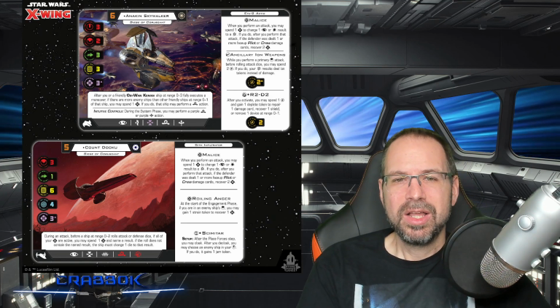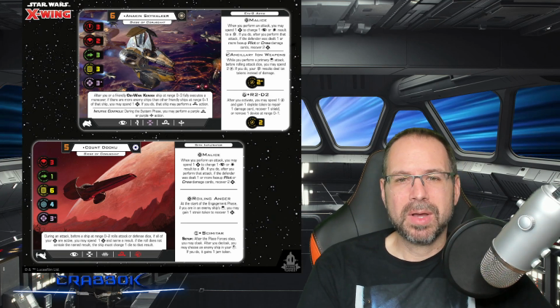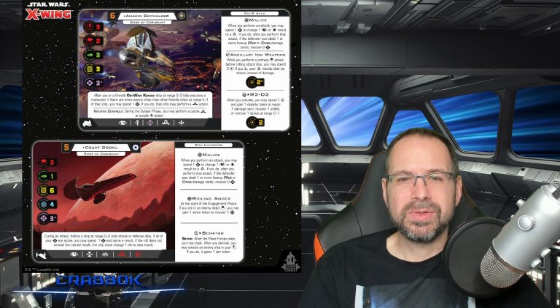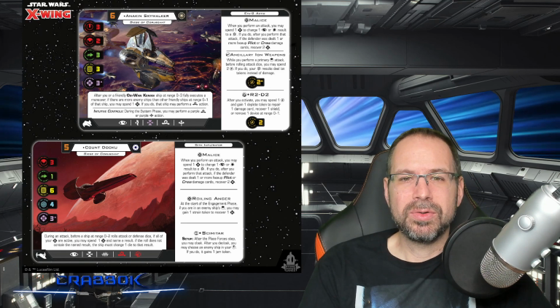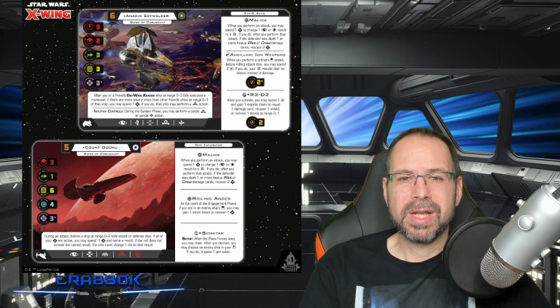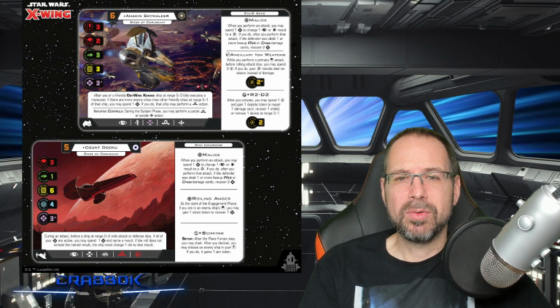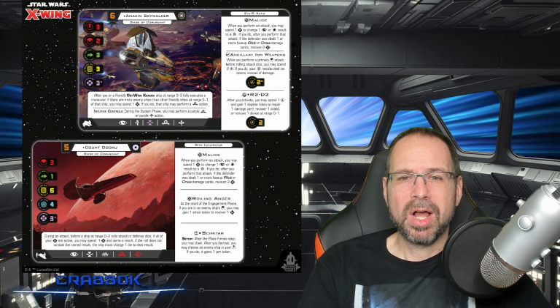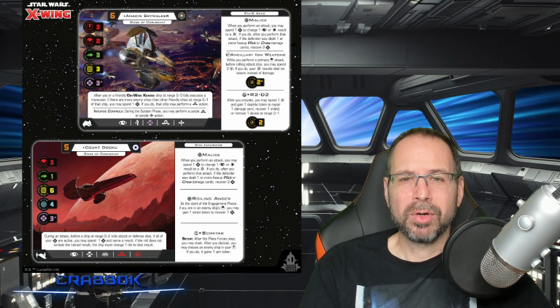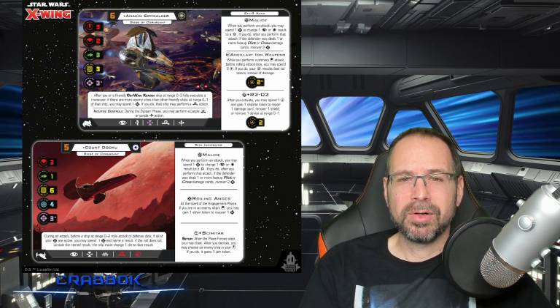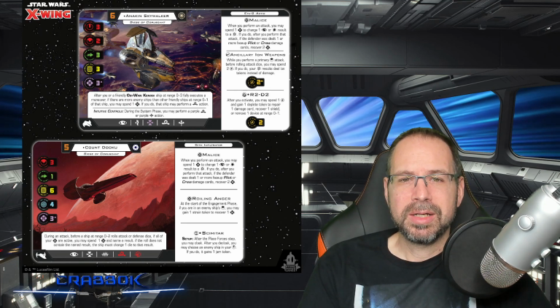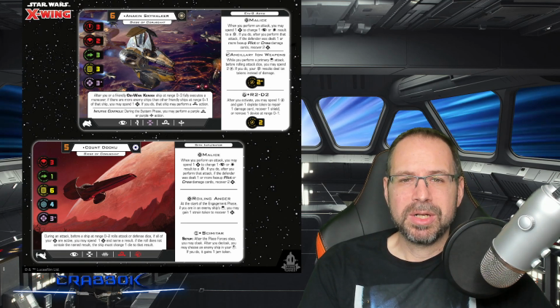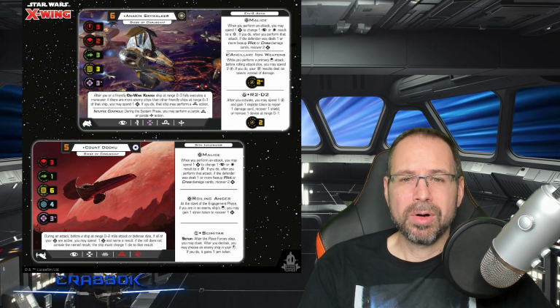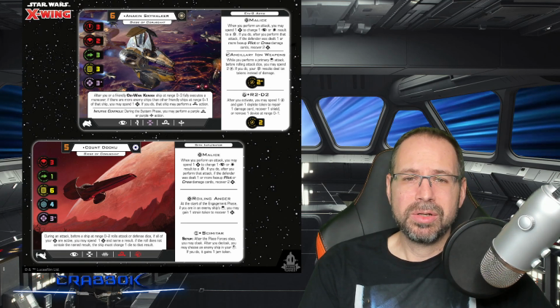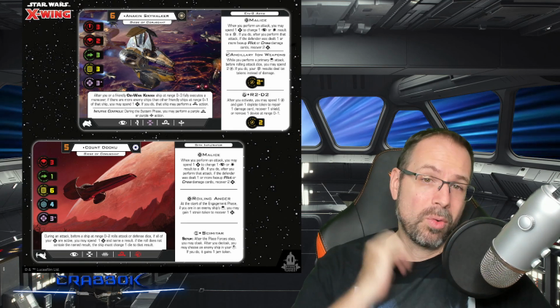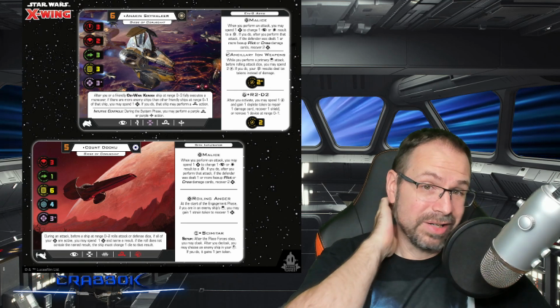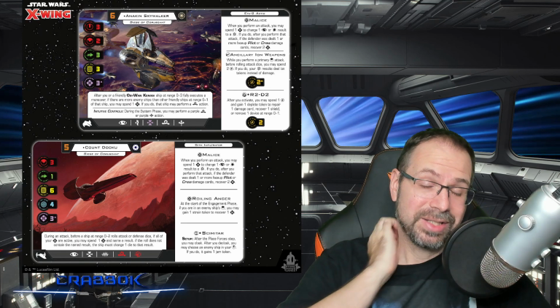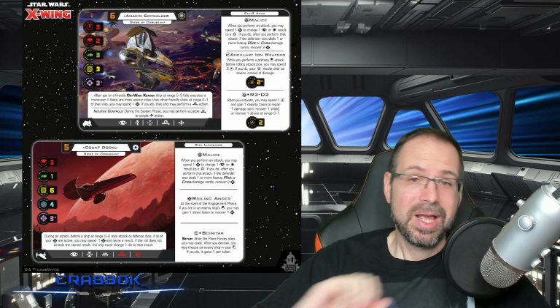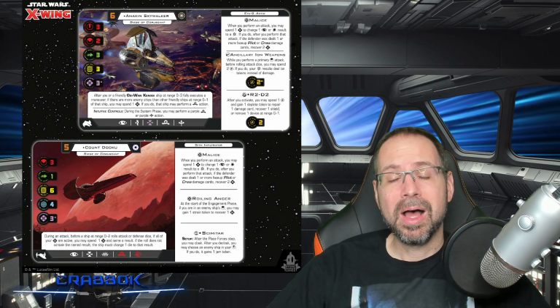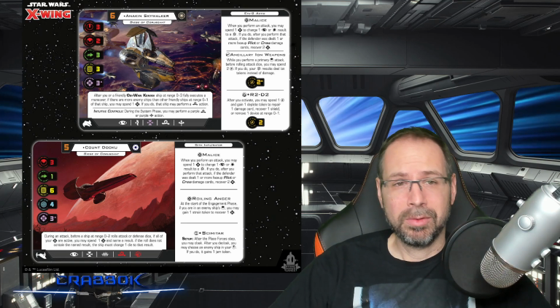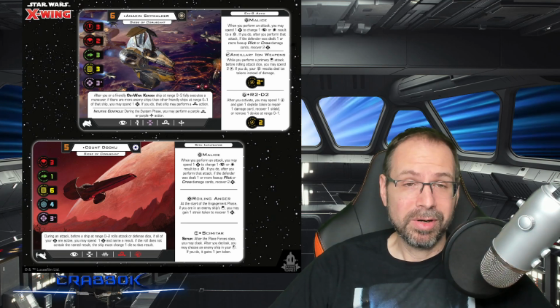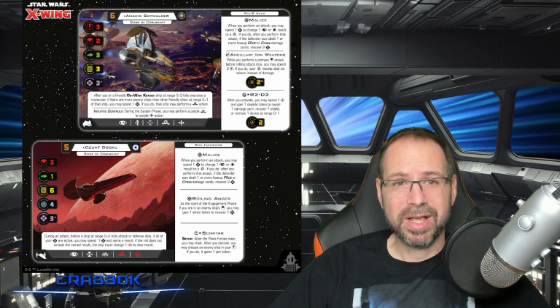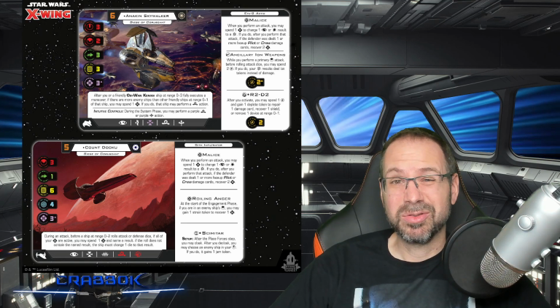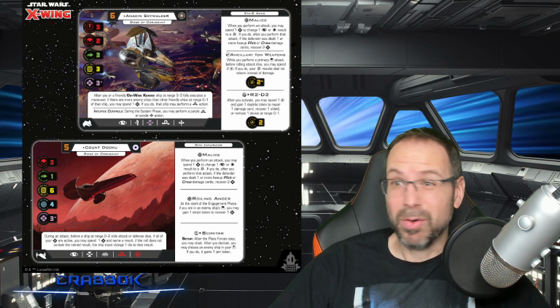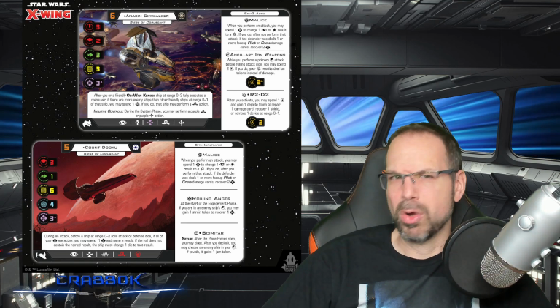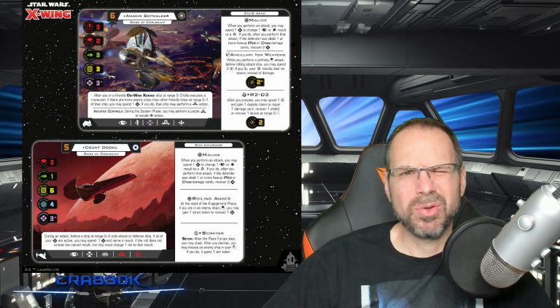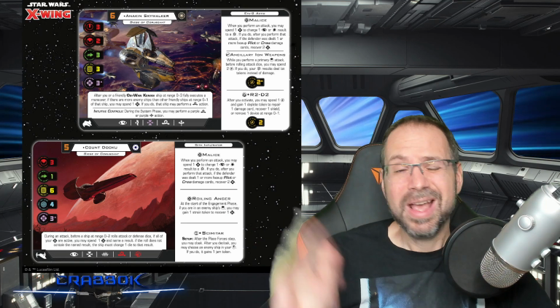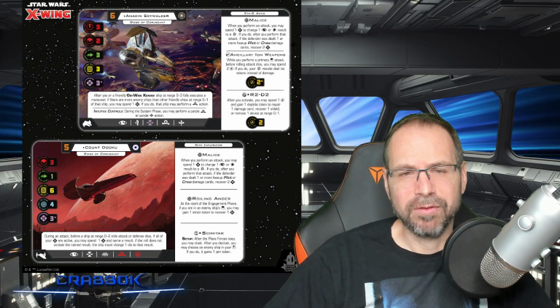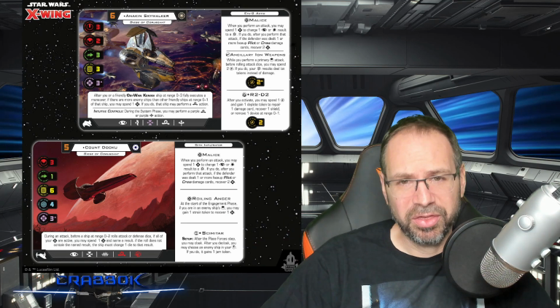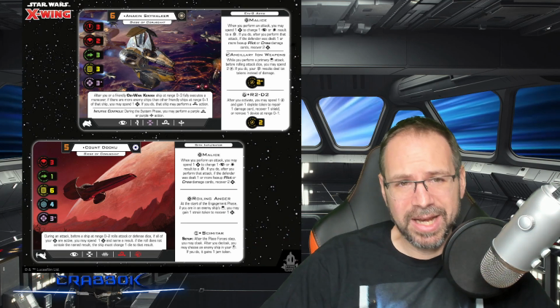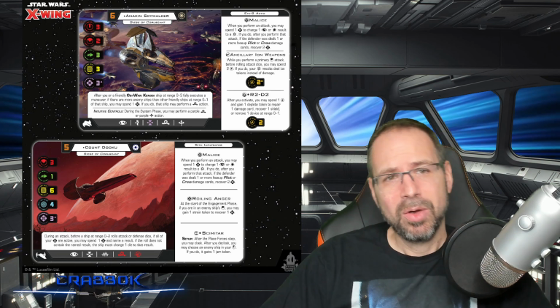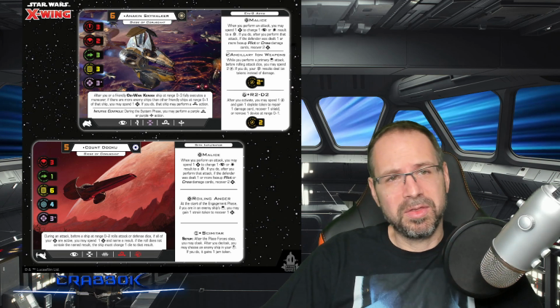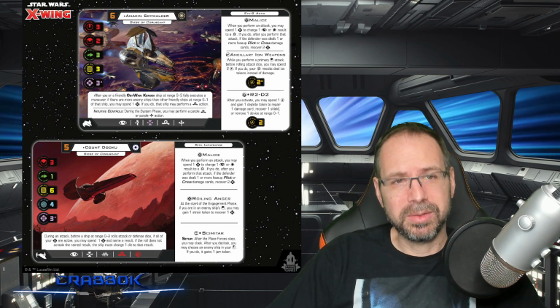You've also got R2-D2, who's going to help you recover damage, a shield, or a device — or get rid of a device if you get those little Vulture Droids on you. Staying very thematic with the build.